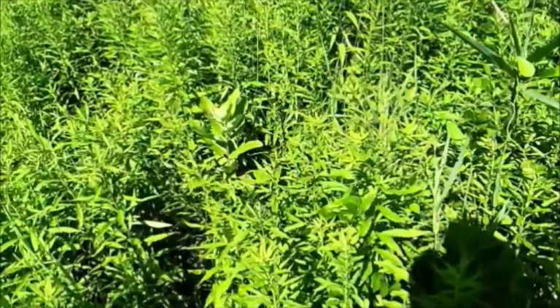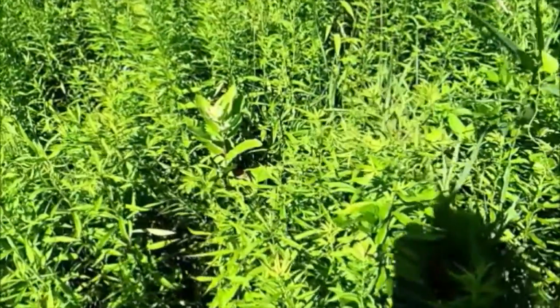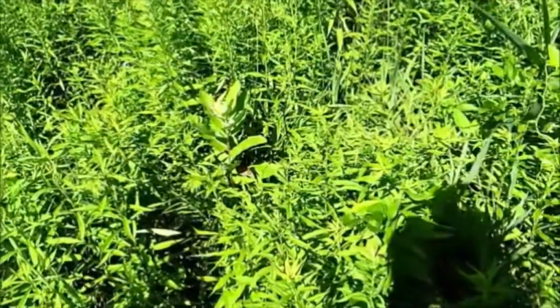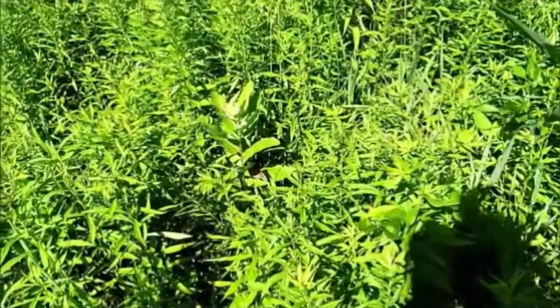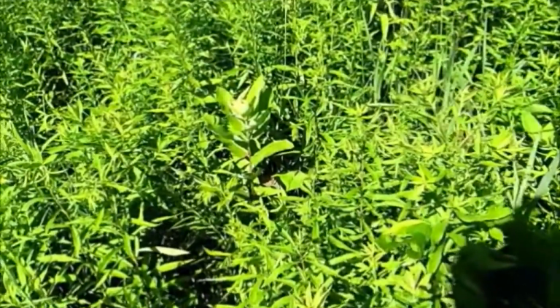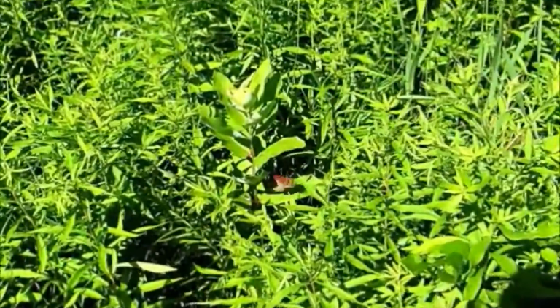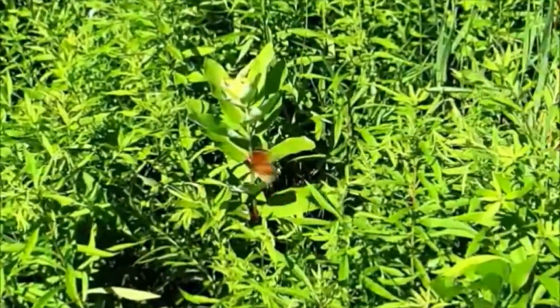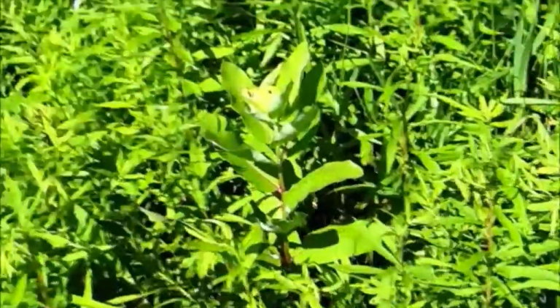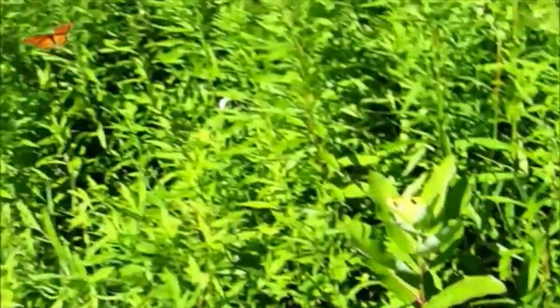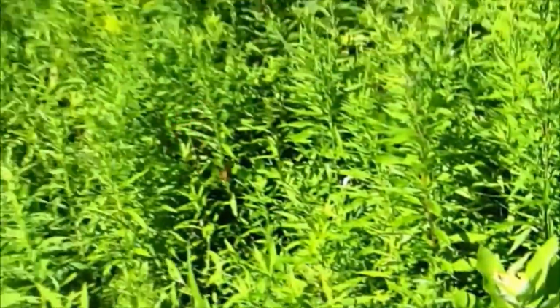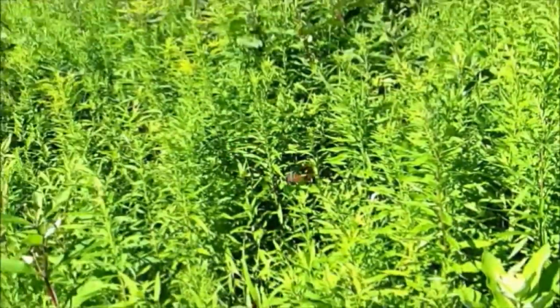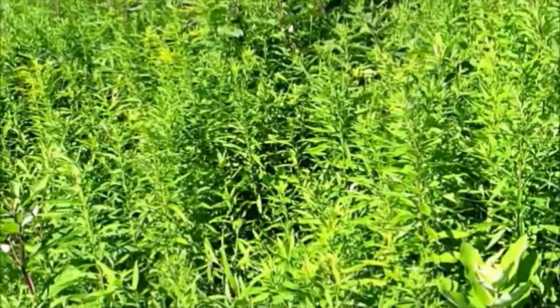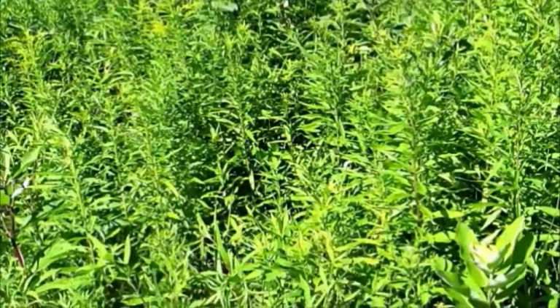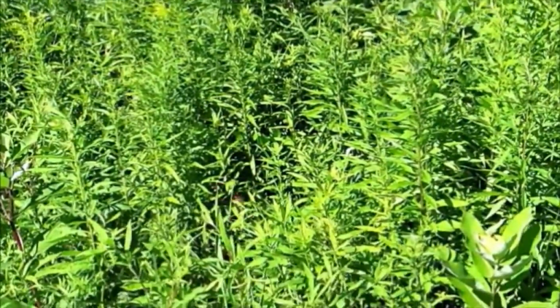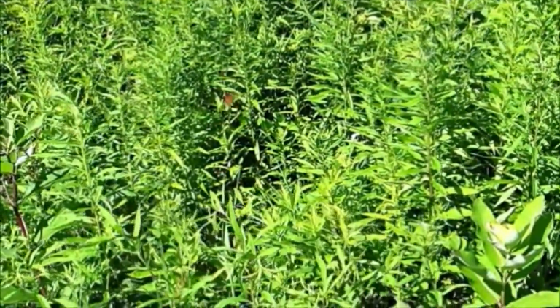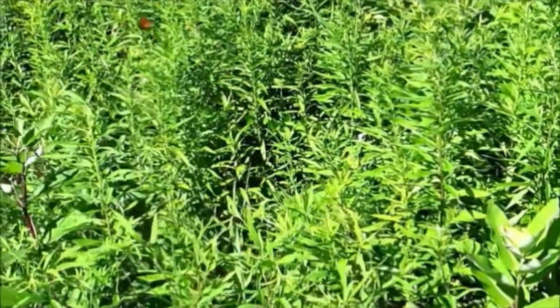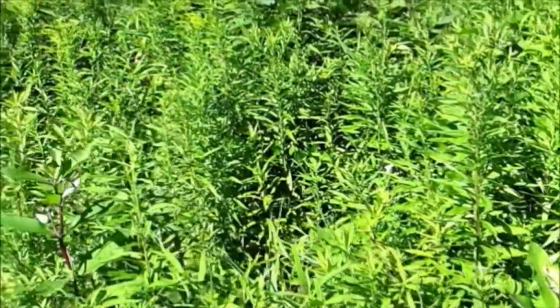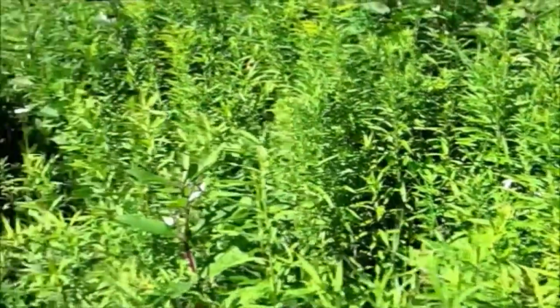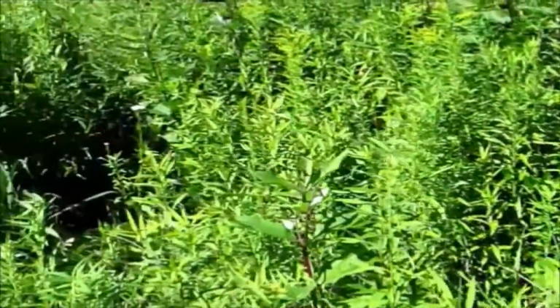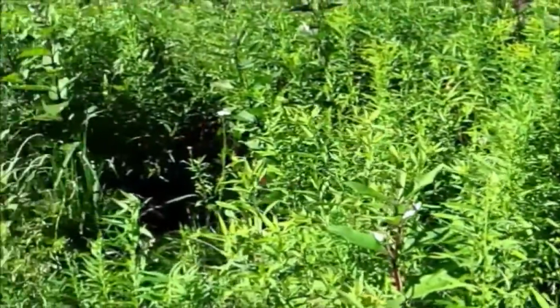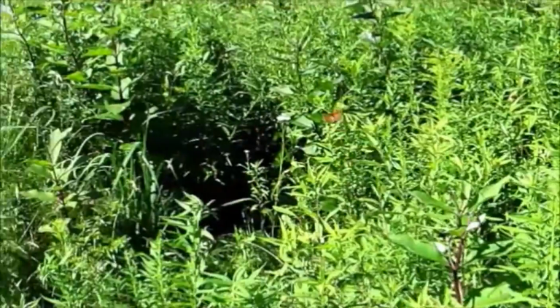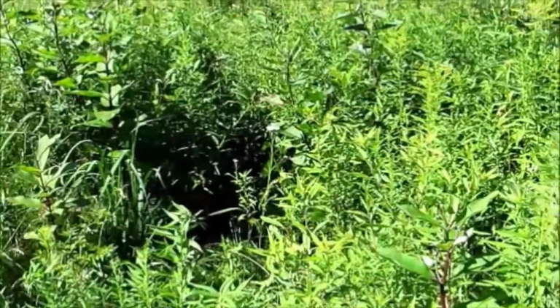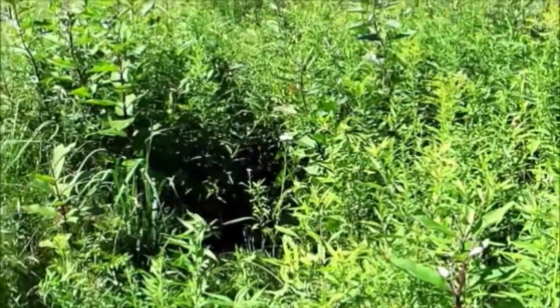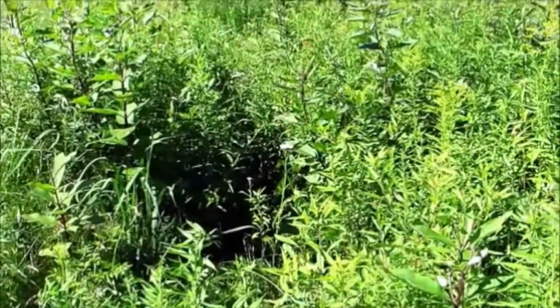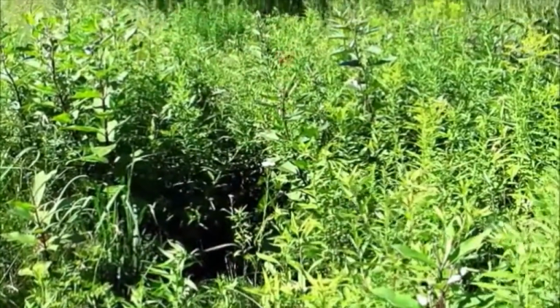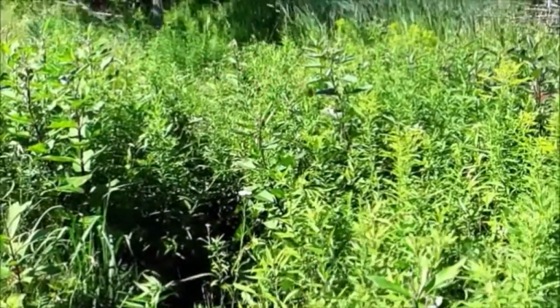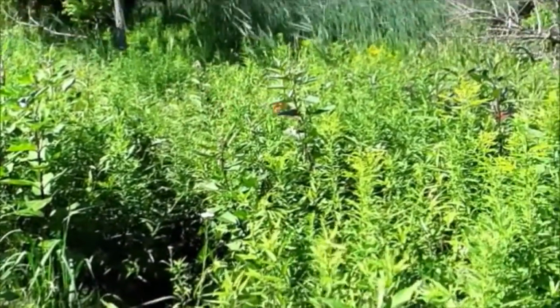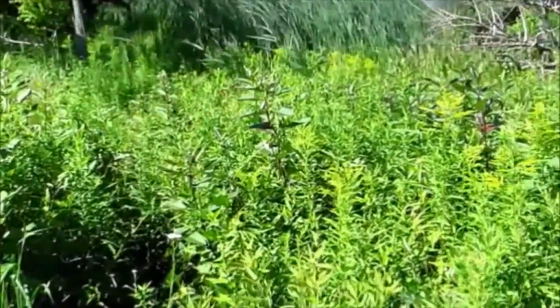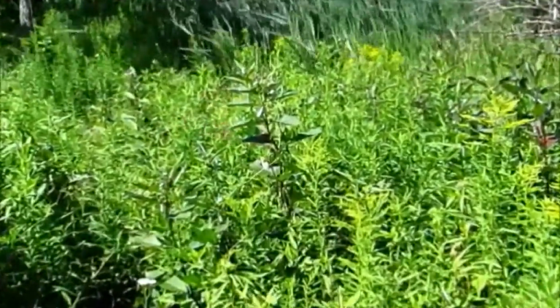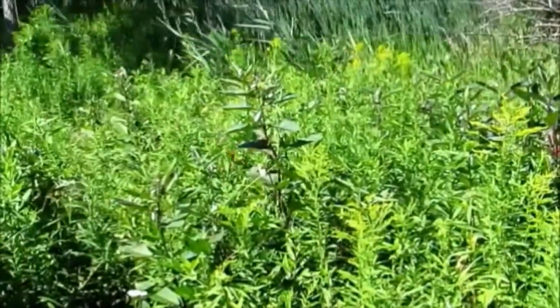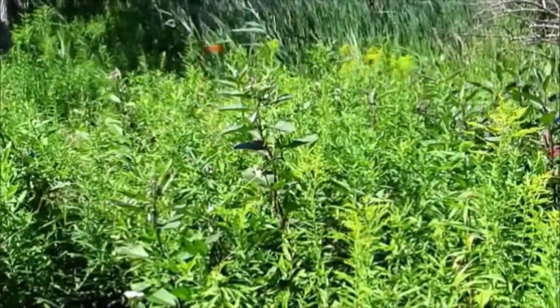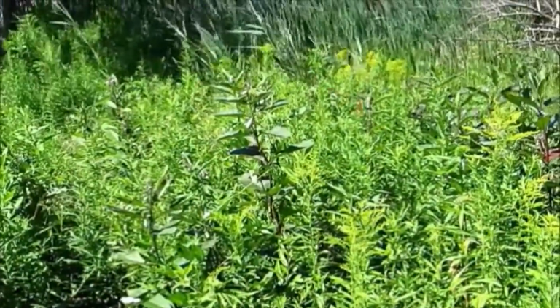Monarch butterflies are often spotted flying around Rondeau Provincial Park. These butterflies are one of the most familiar and well-known butterflies around the world. Their distinctive orange and black bodies, with white spots, are easily recognizable.